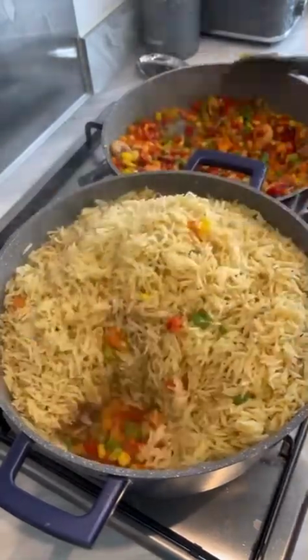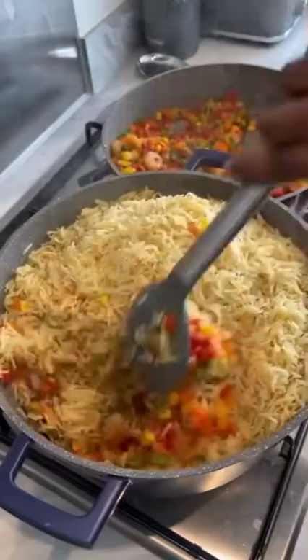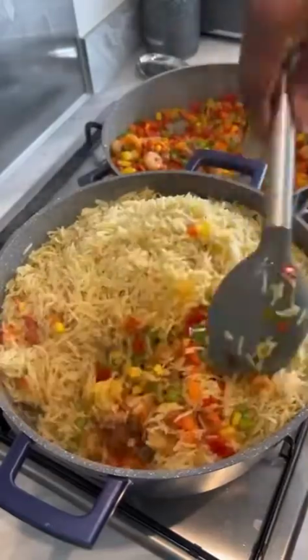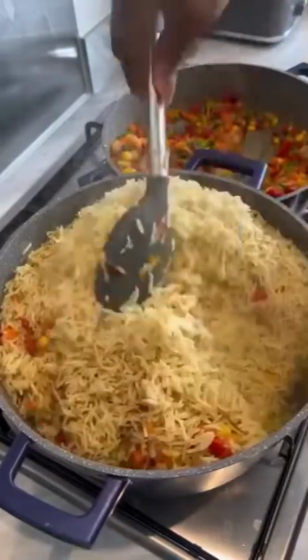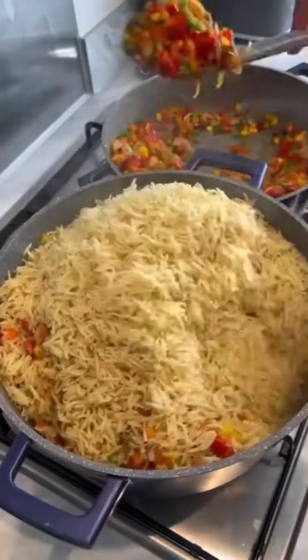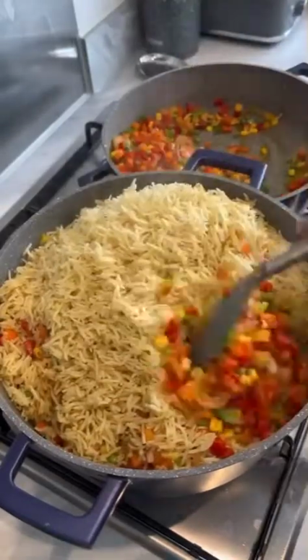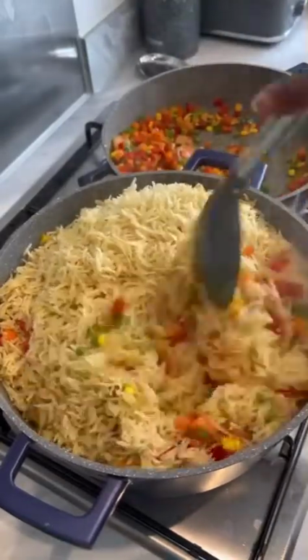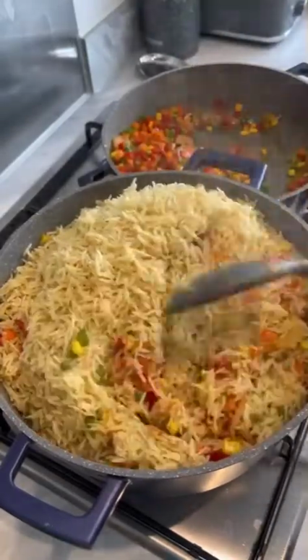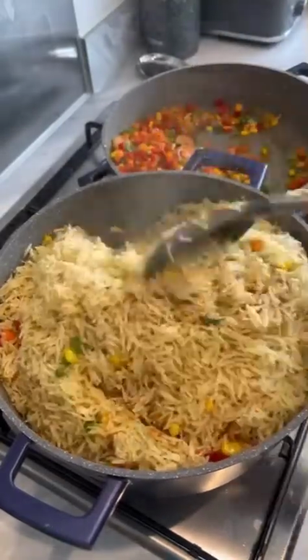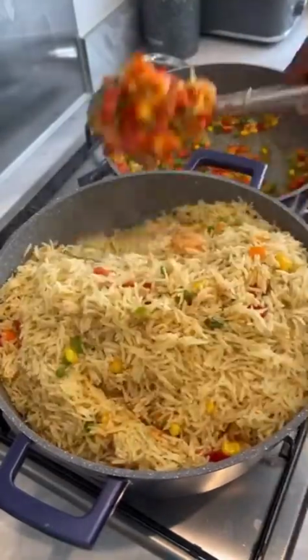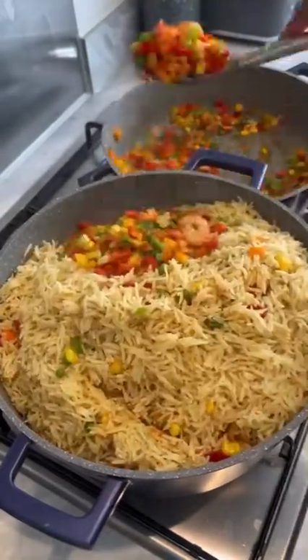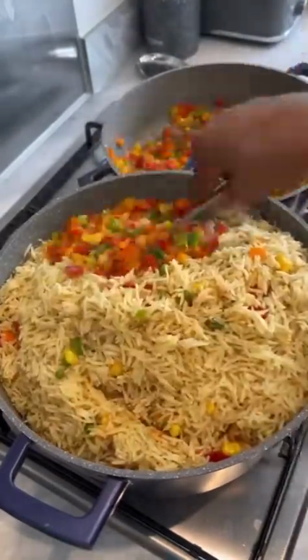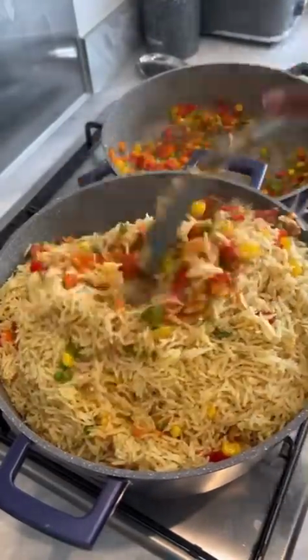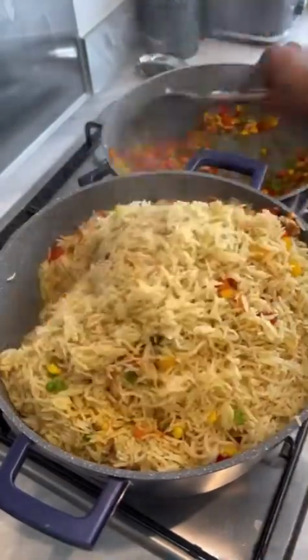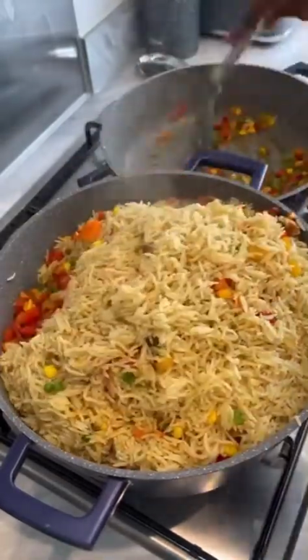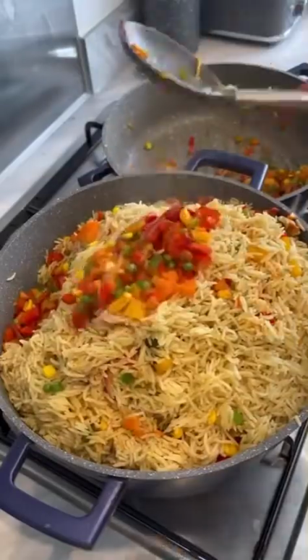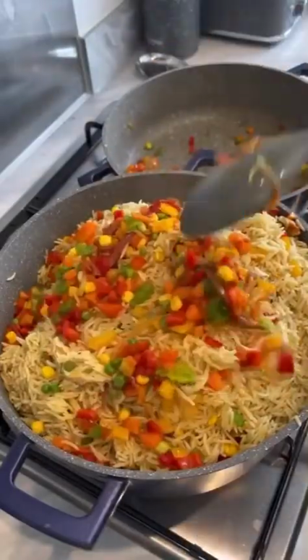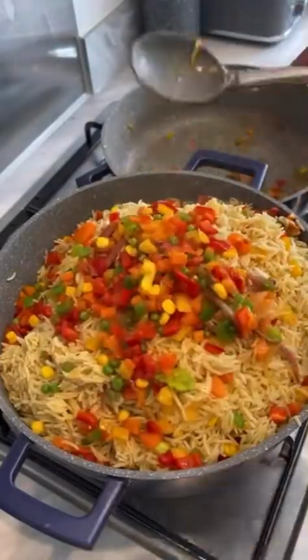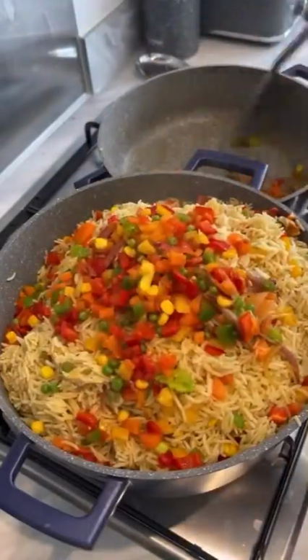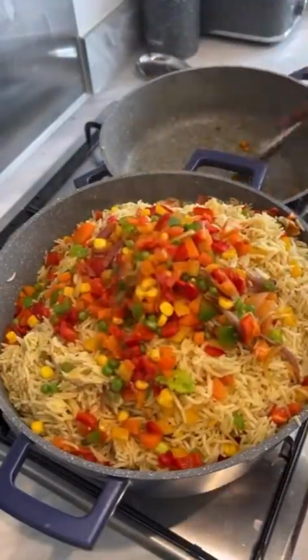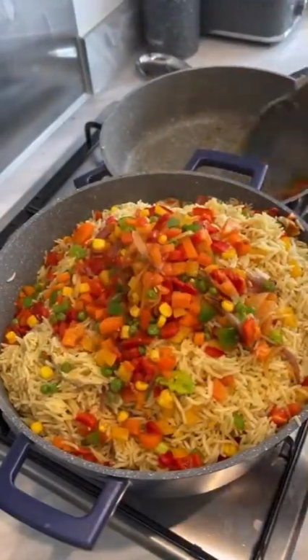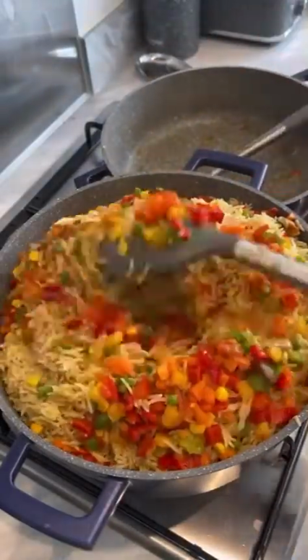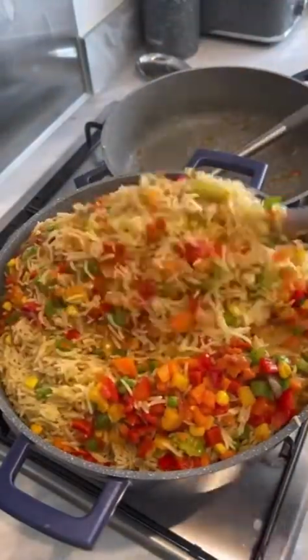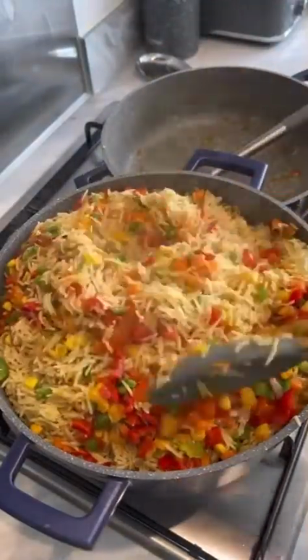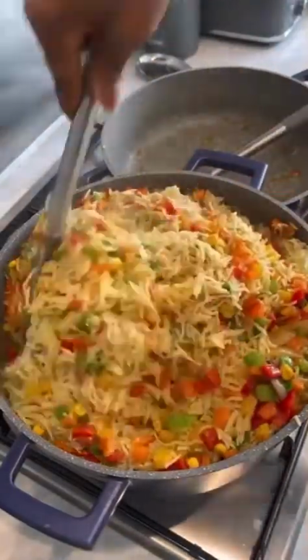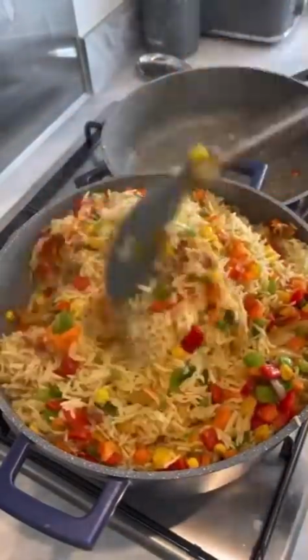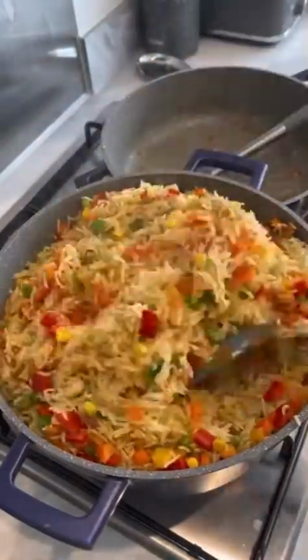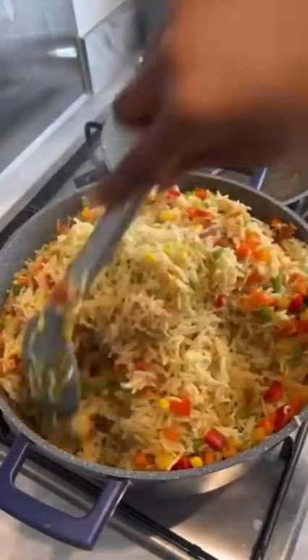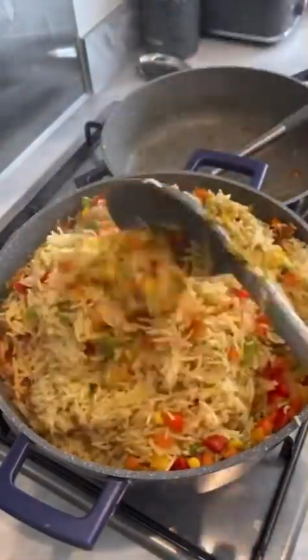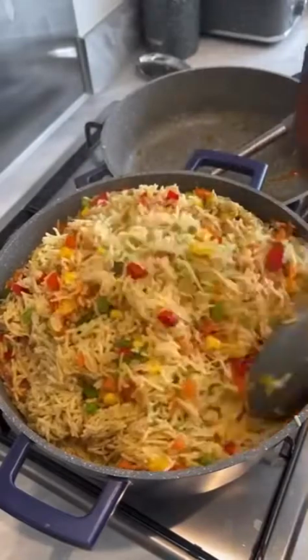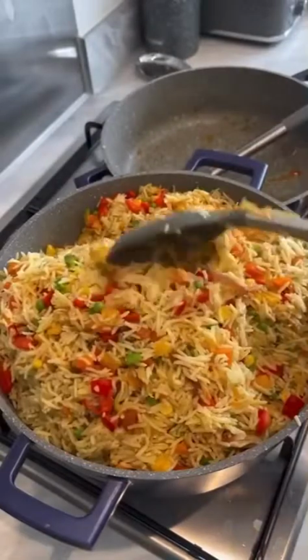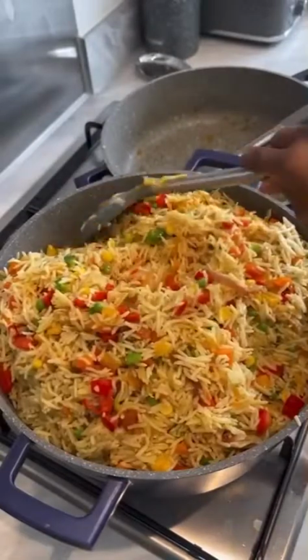I'm just going to combine the vegetables and the rice together. Oh, this is so, so yummy — this is so delicious!